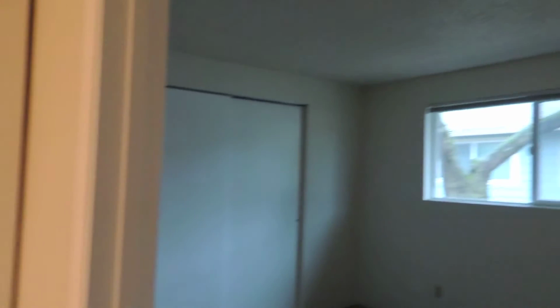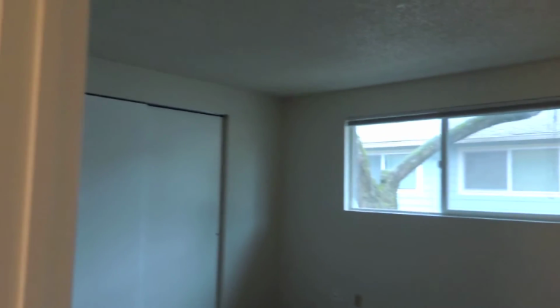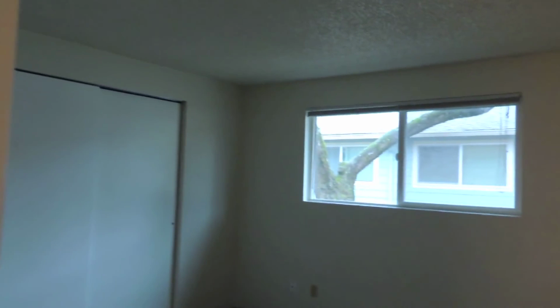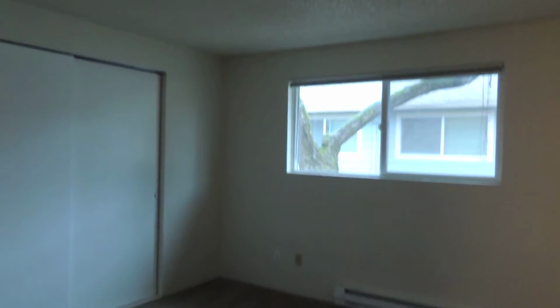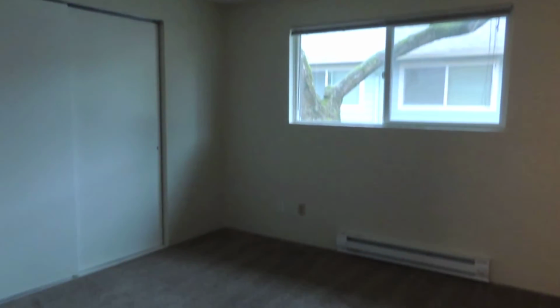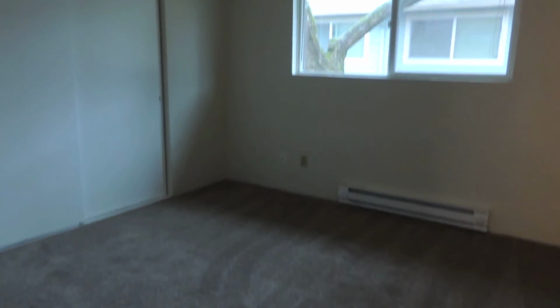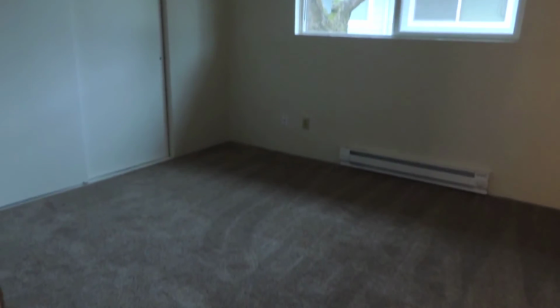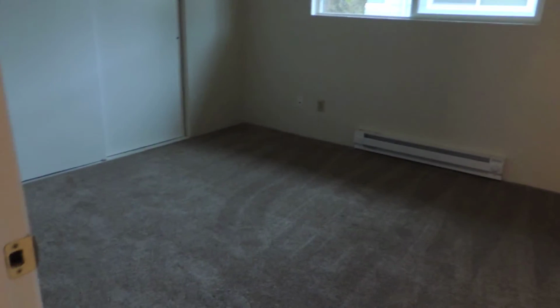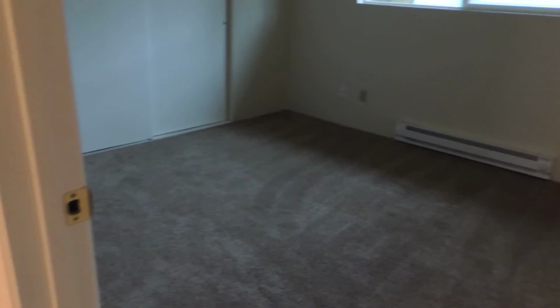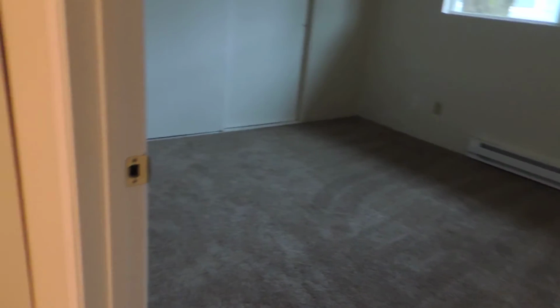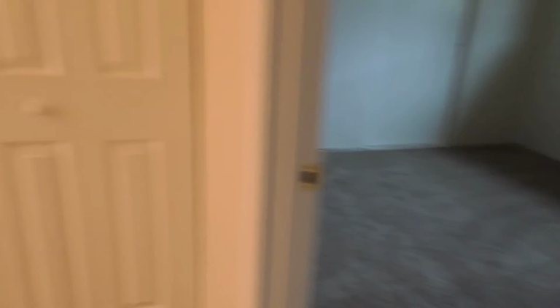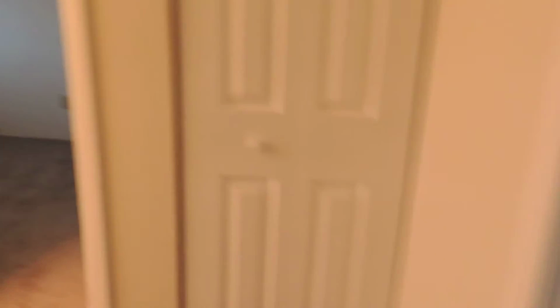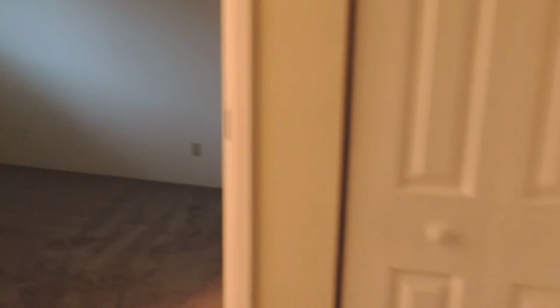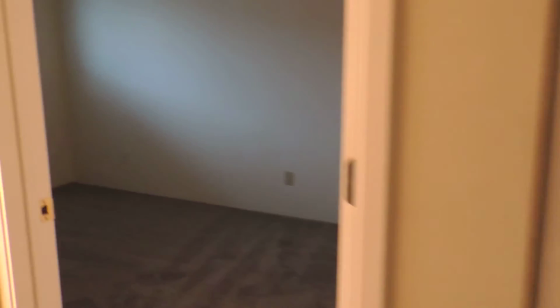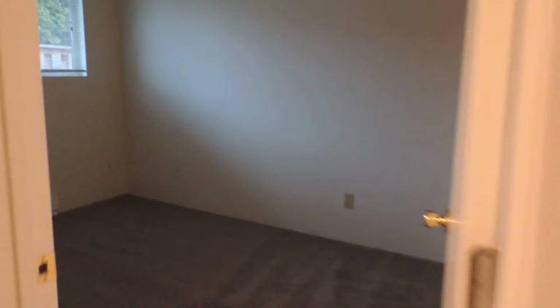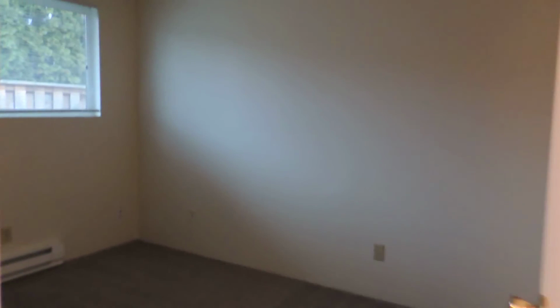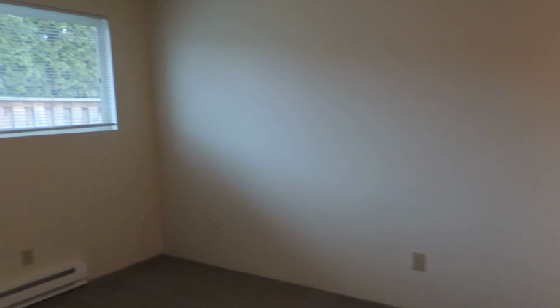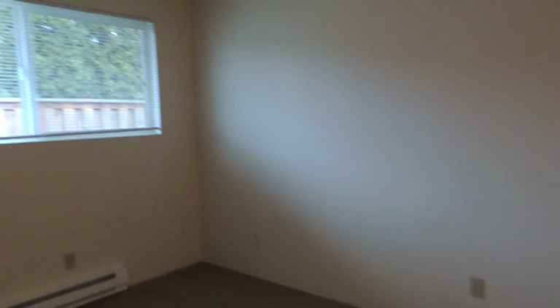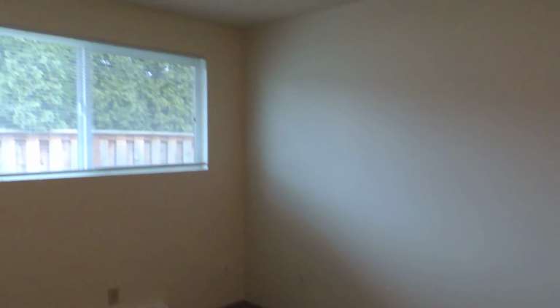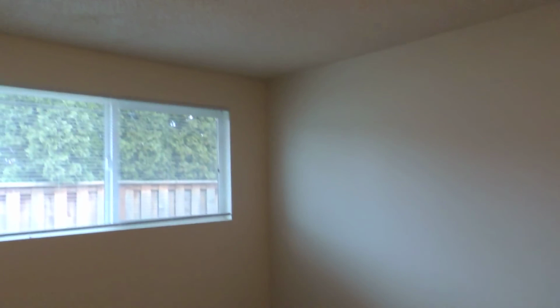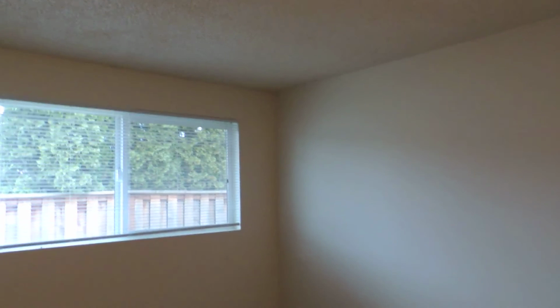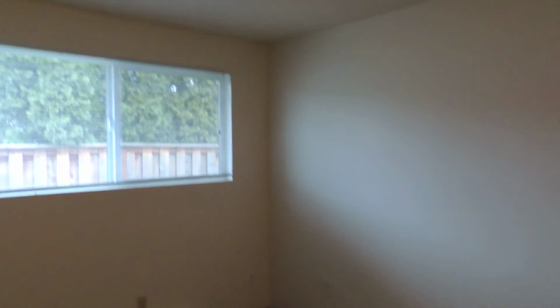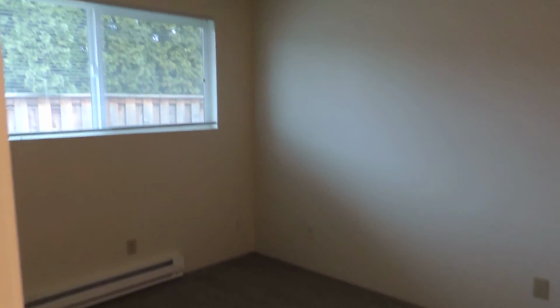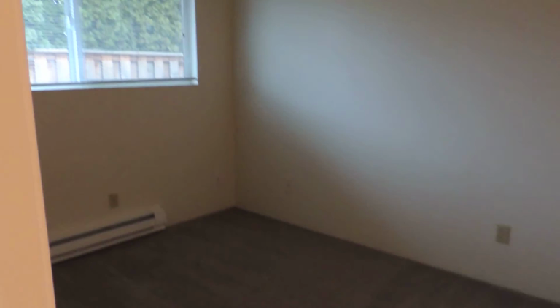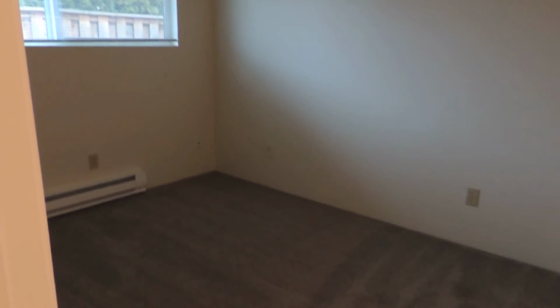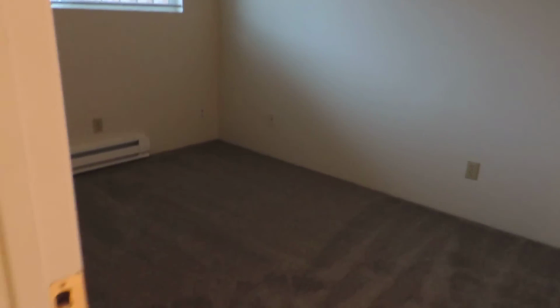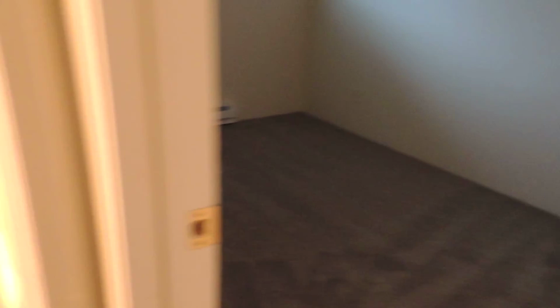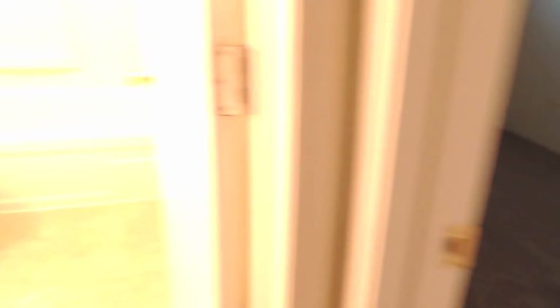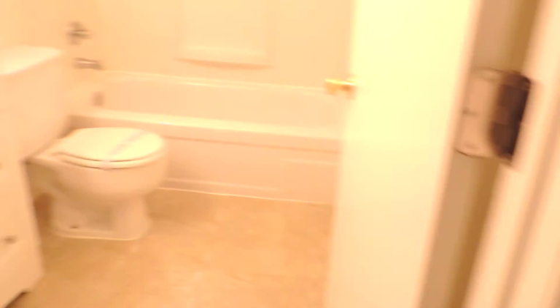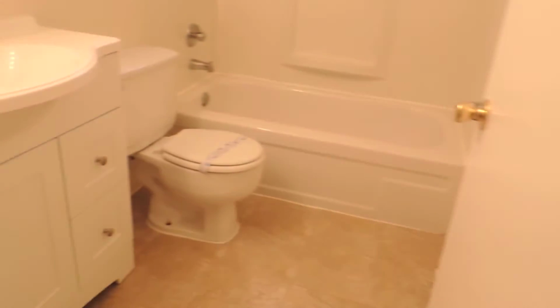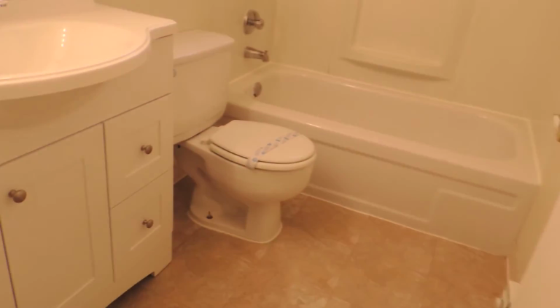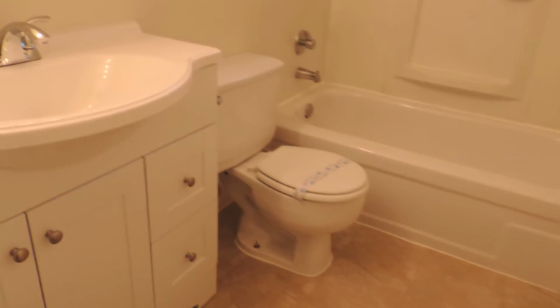Bedroom number one. Bedroom number two. And the bathroom.